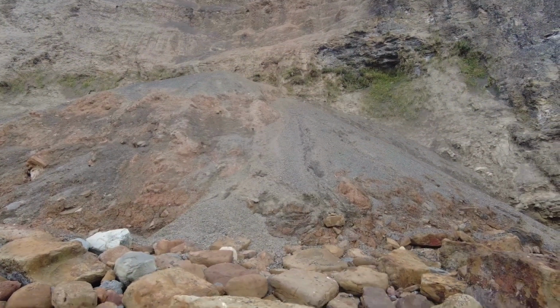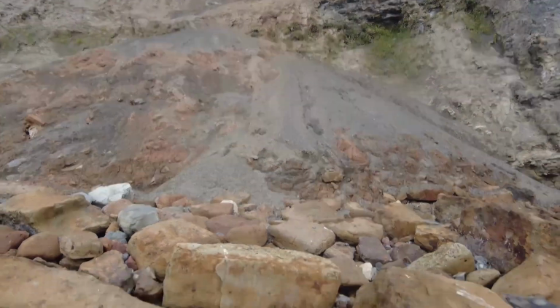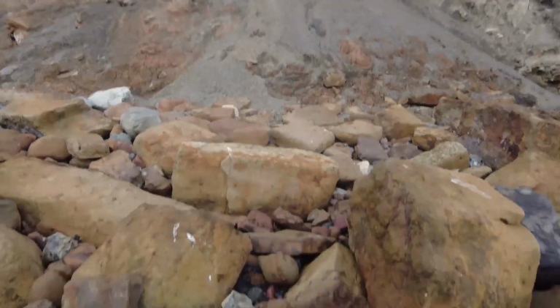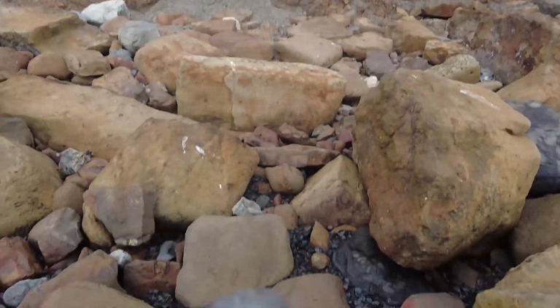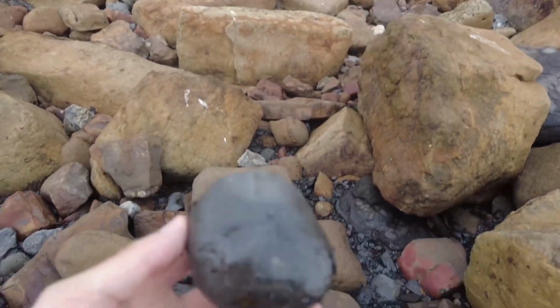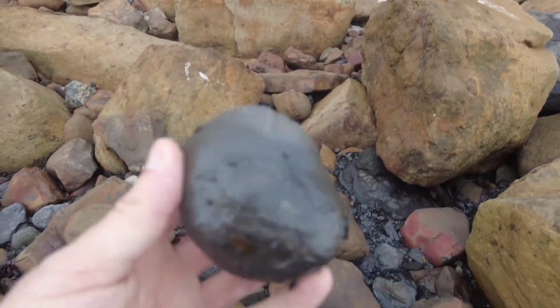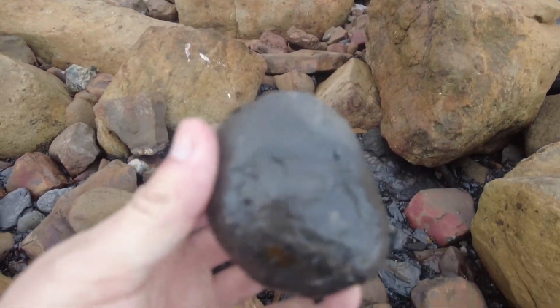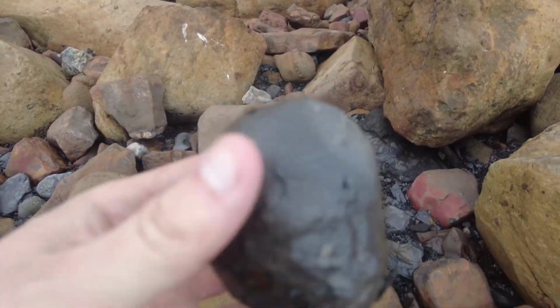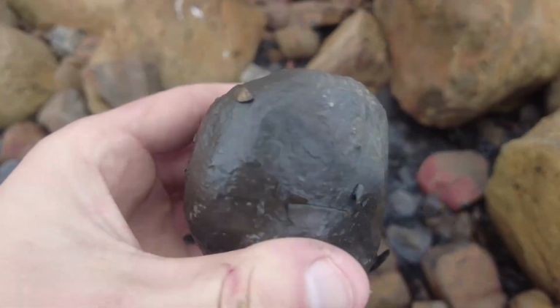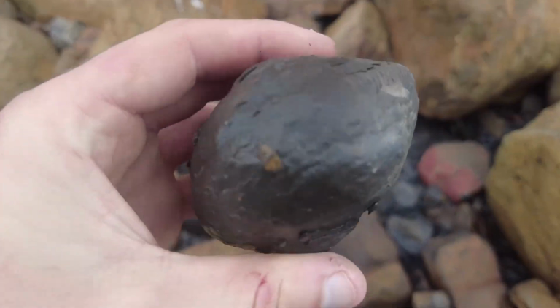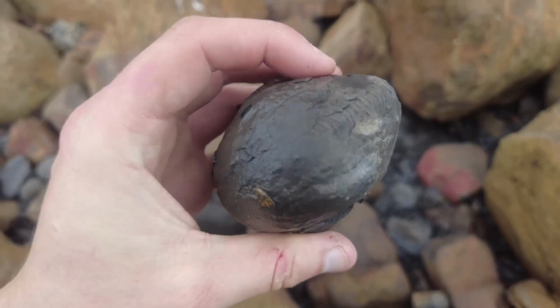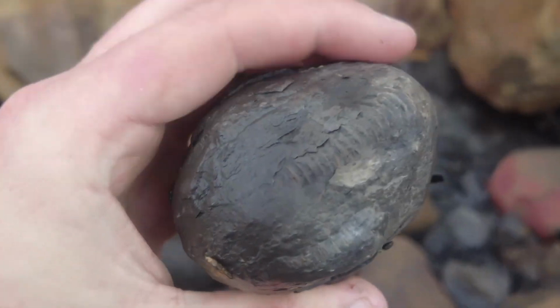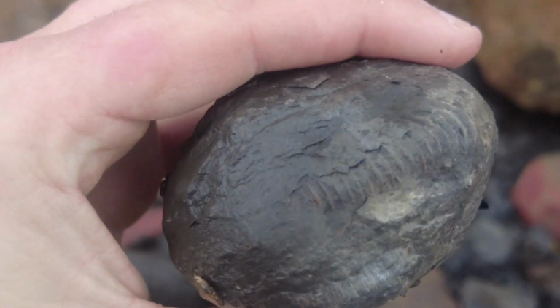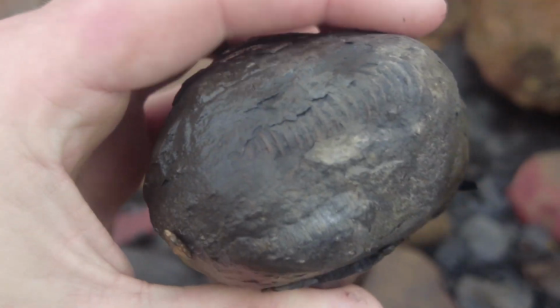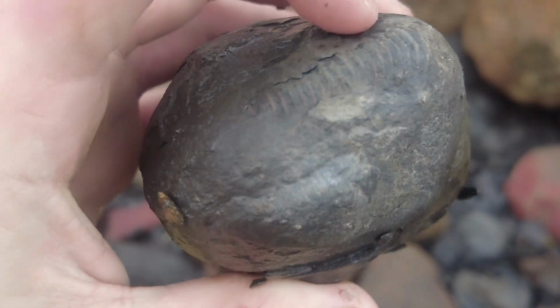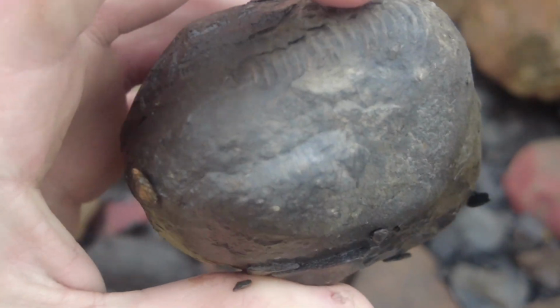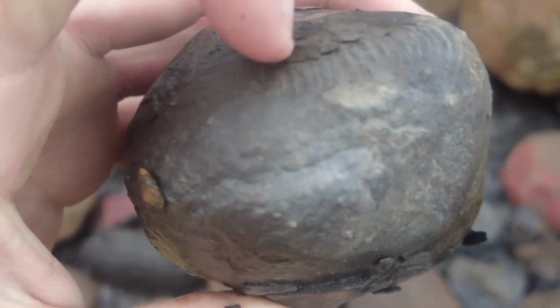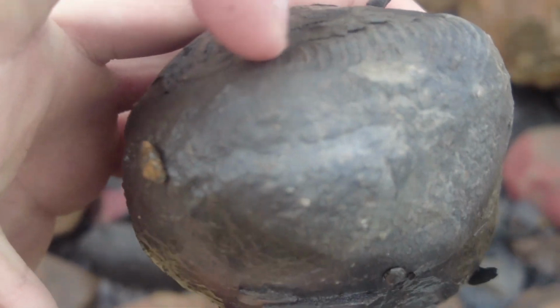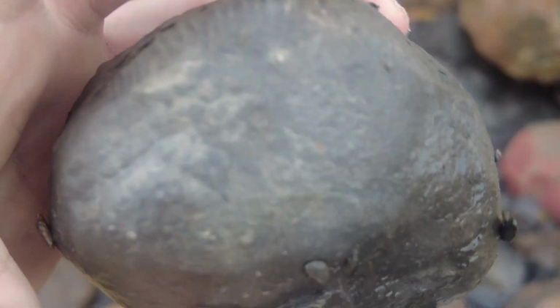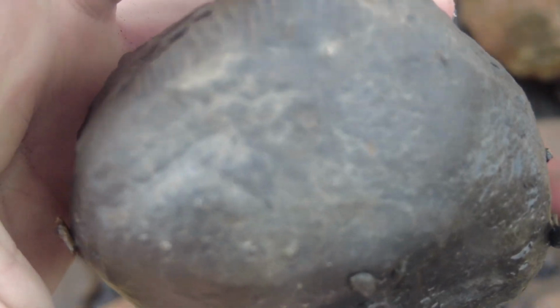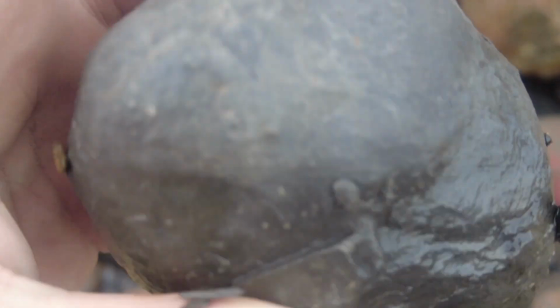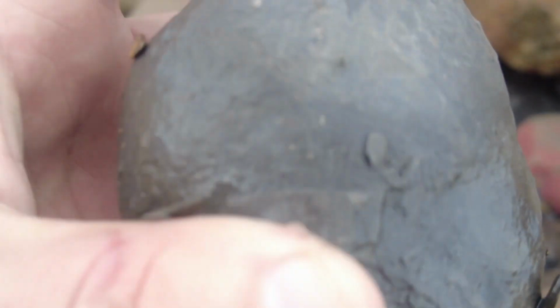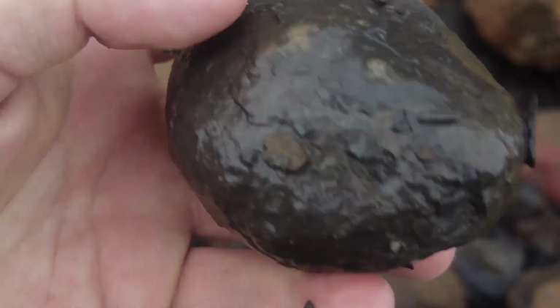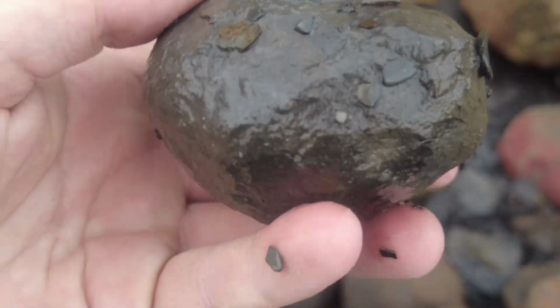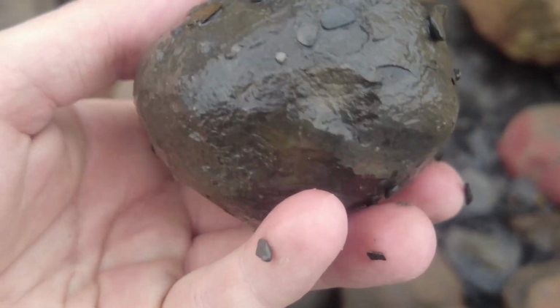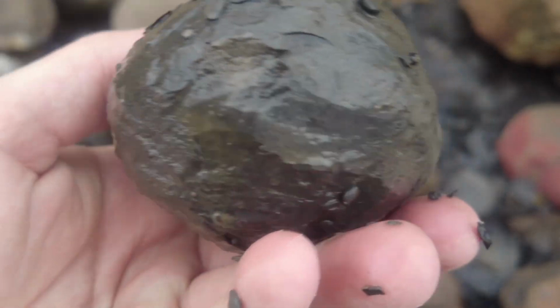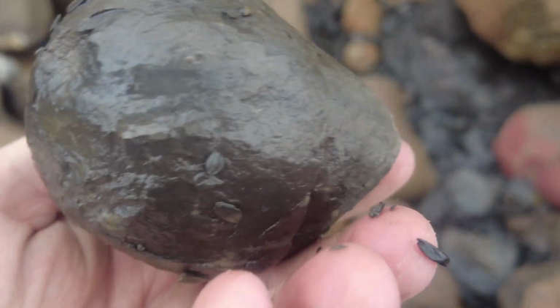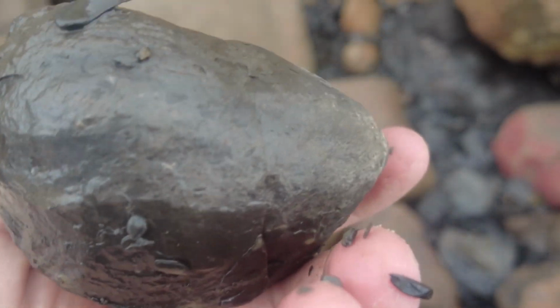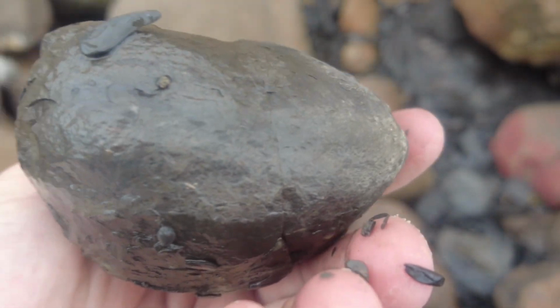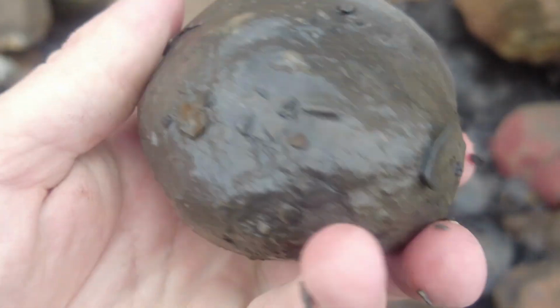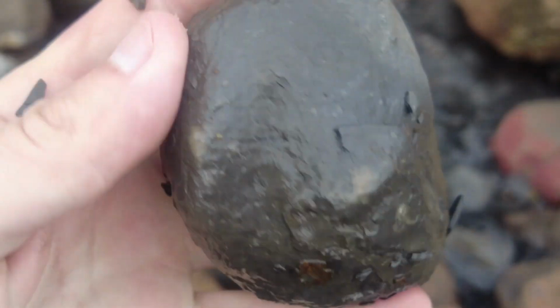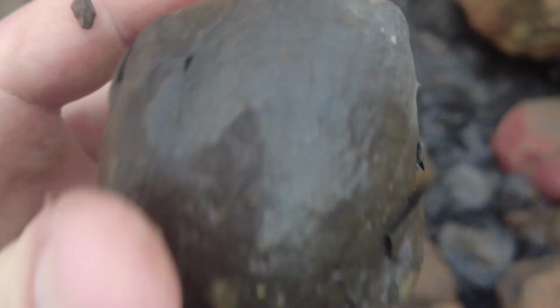We've got a beautiful complete ammonite inside this rock here — see the keel running across the top, that's probably the mouth border. That one will be going straight in my bag.